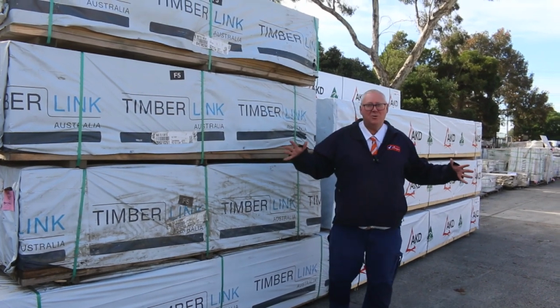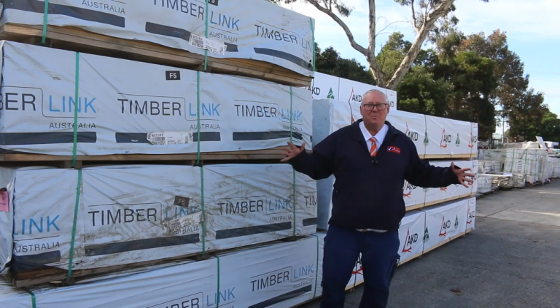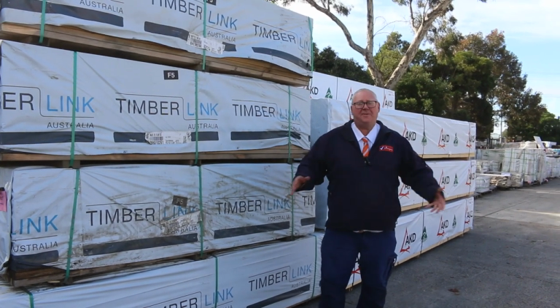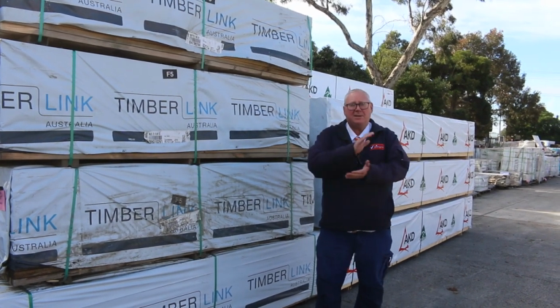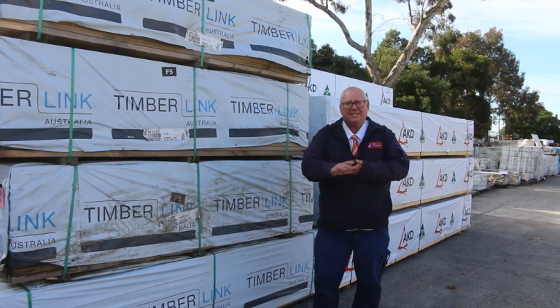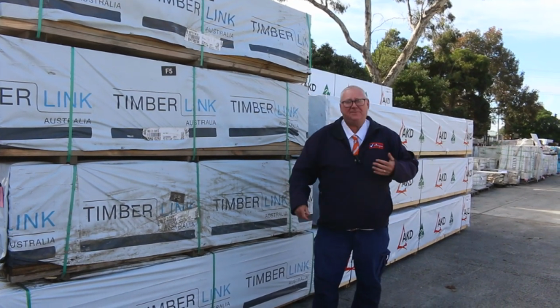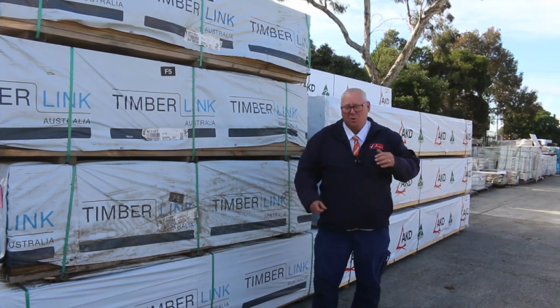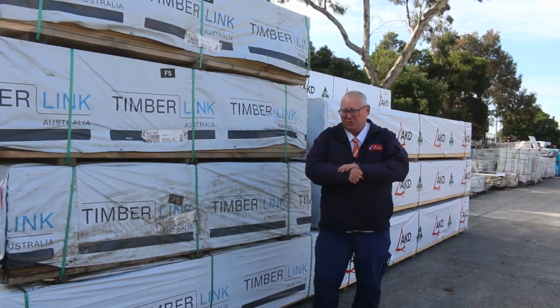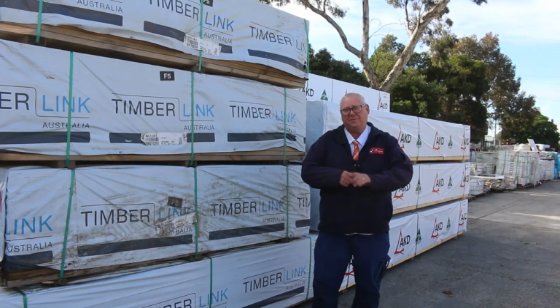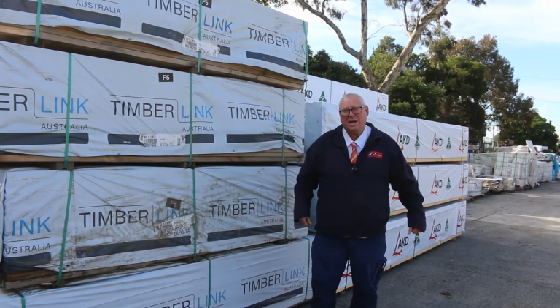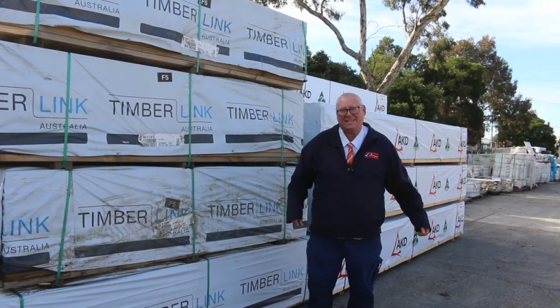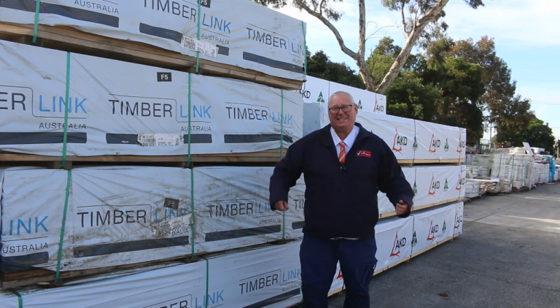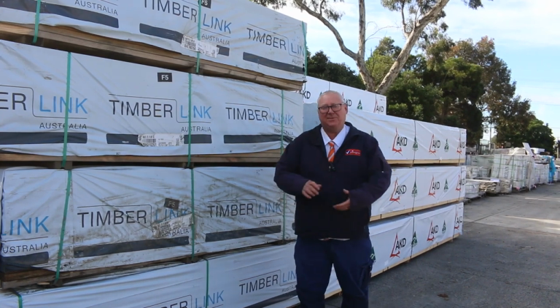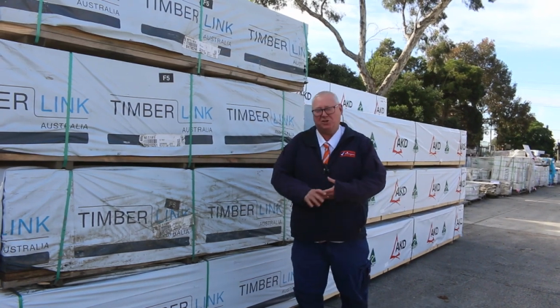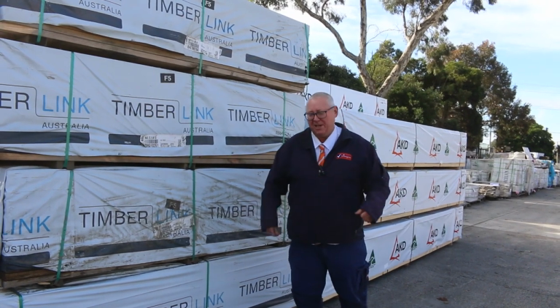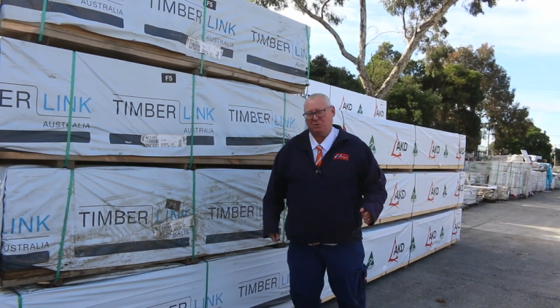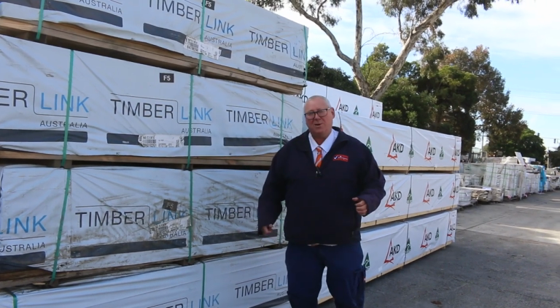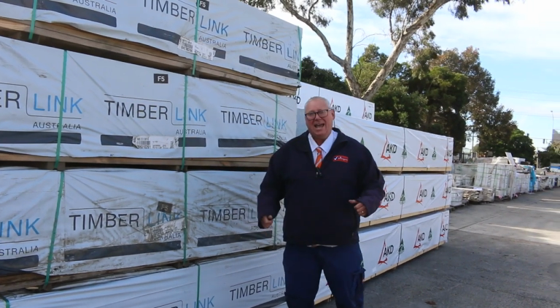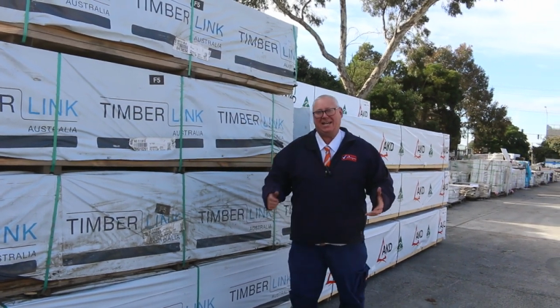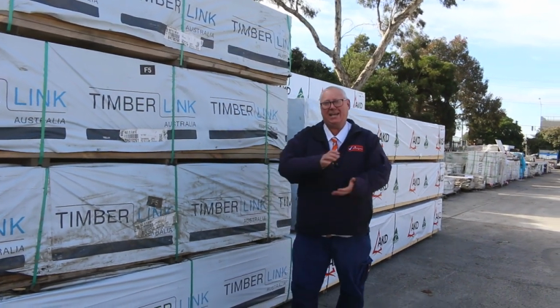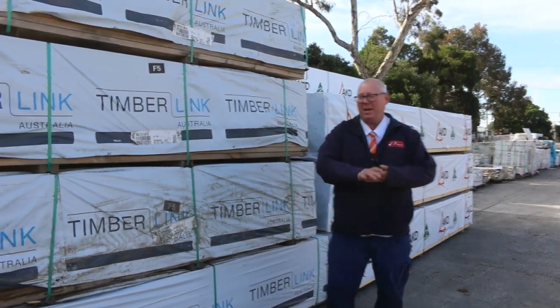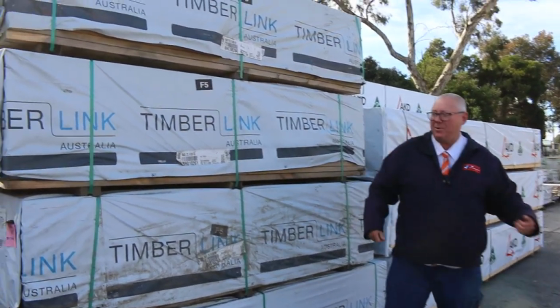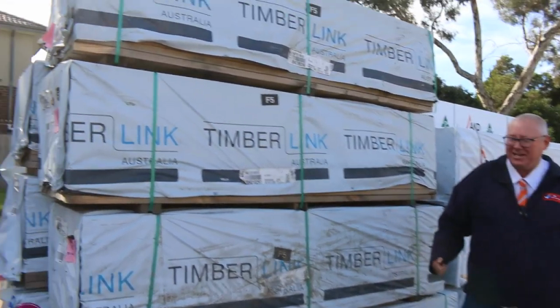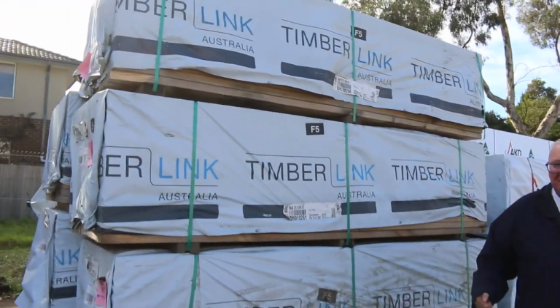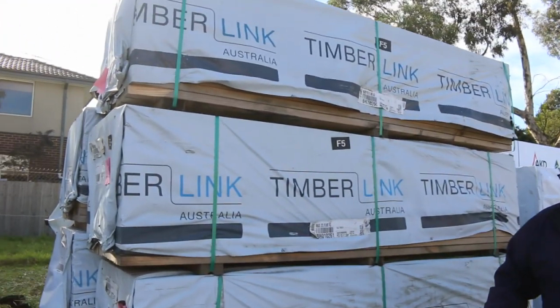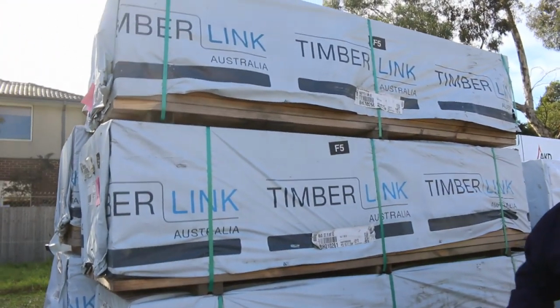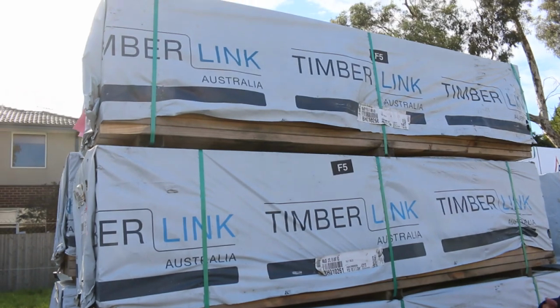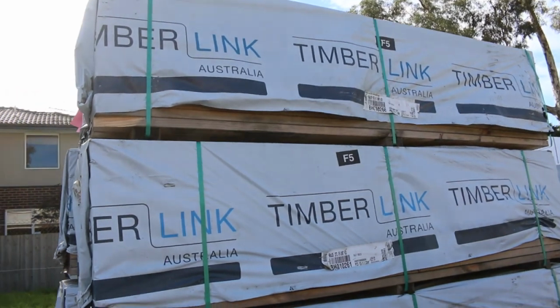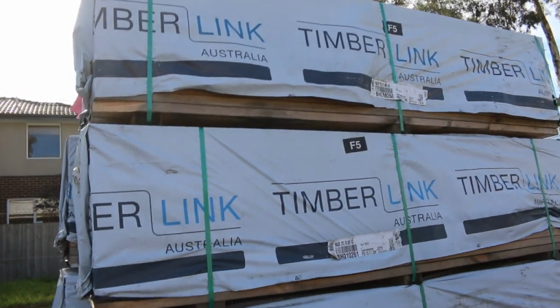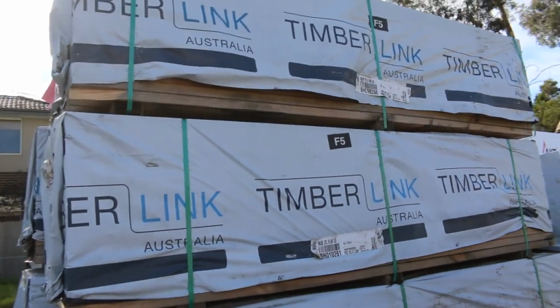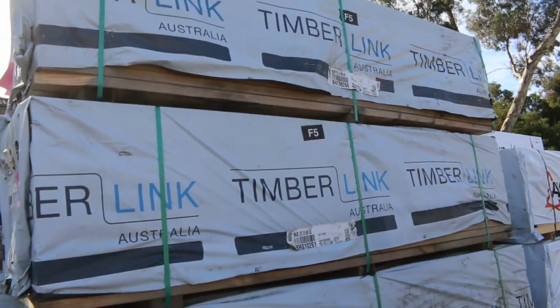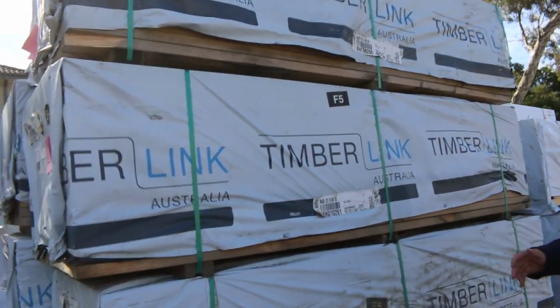Hello, Michael from Fowls here once again for tomorrow's auction preview, Wednesday the 16th of June 2021 at 10 a.m. We're back up and running again guys, we've got heaps of timber to look at, so let's go for a walk and check it all out.